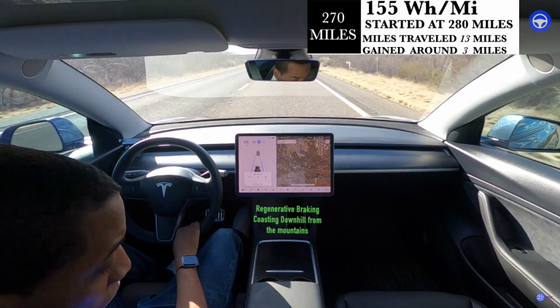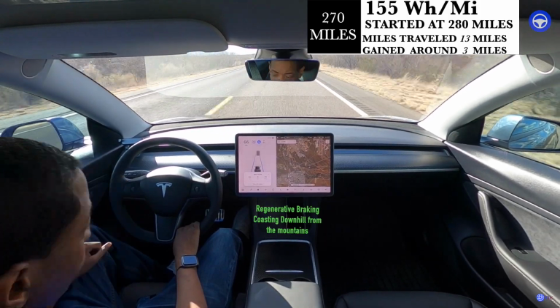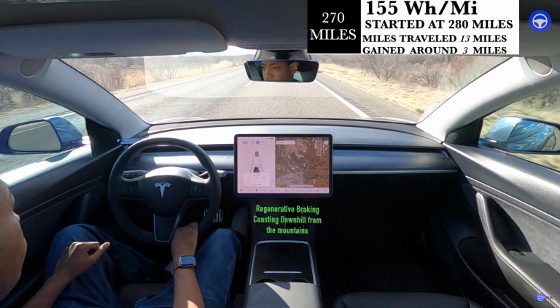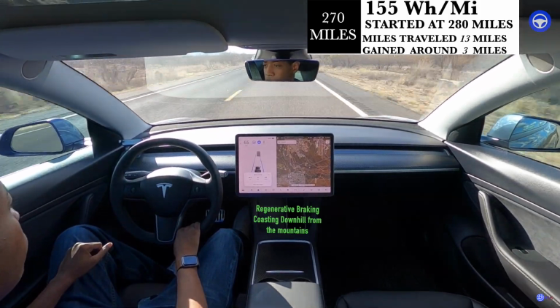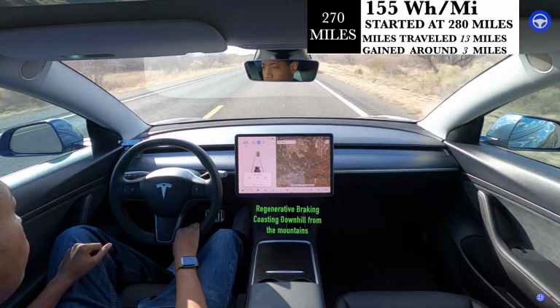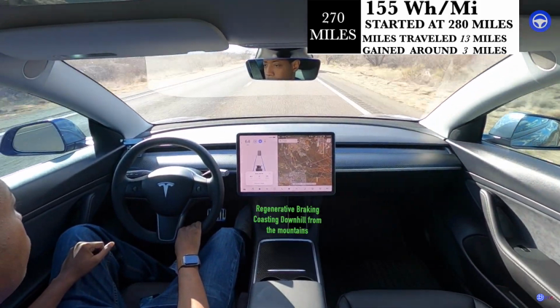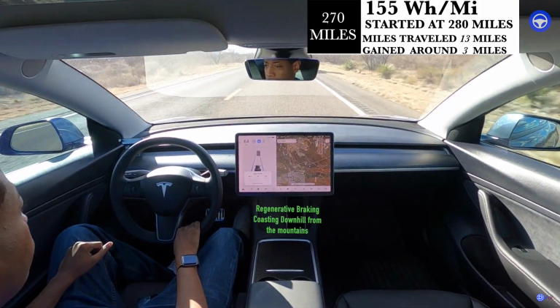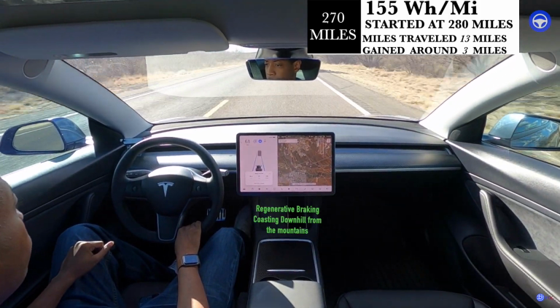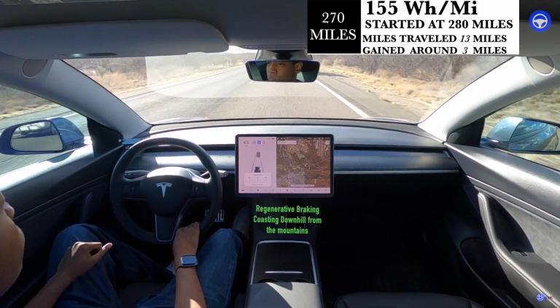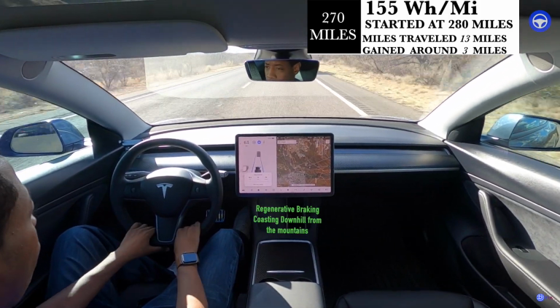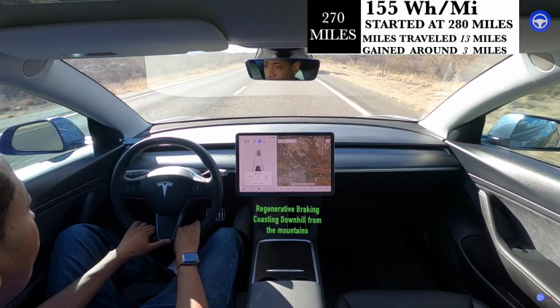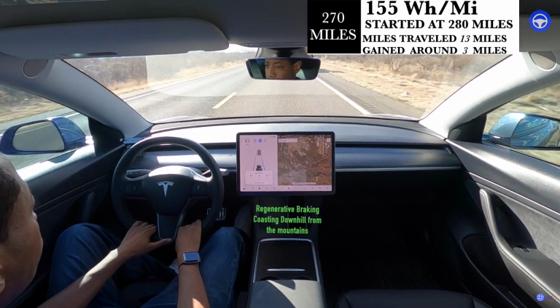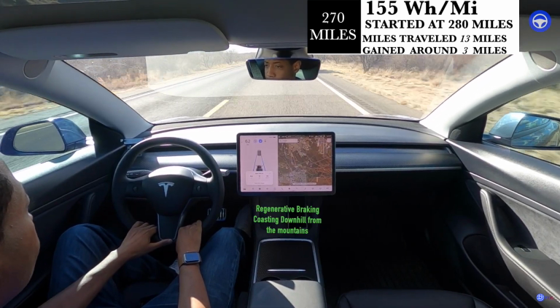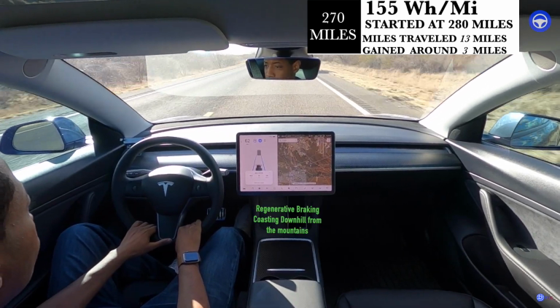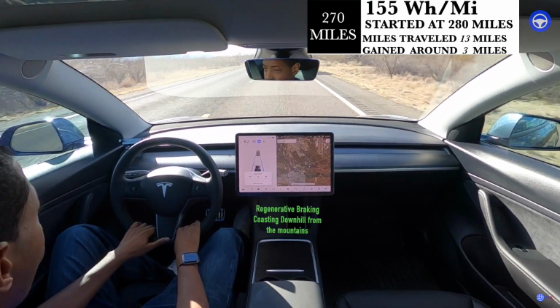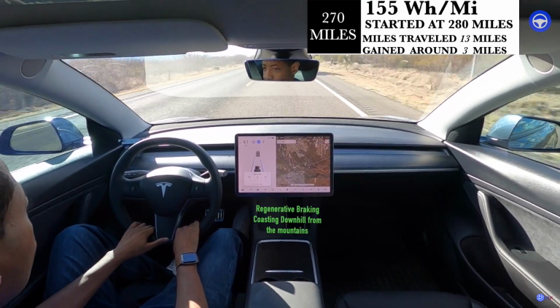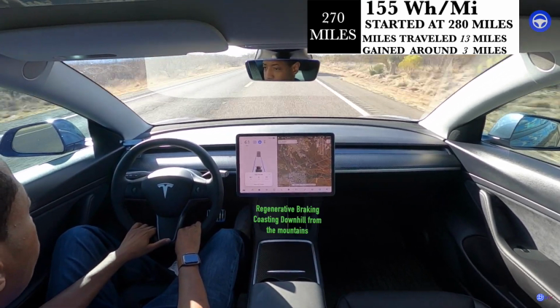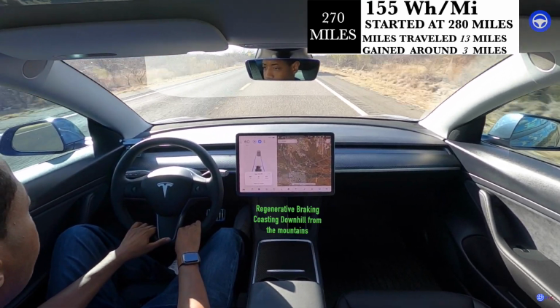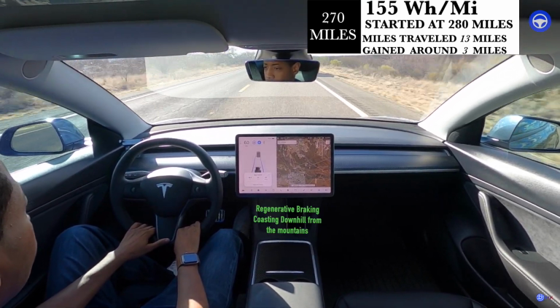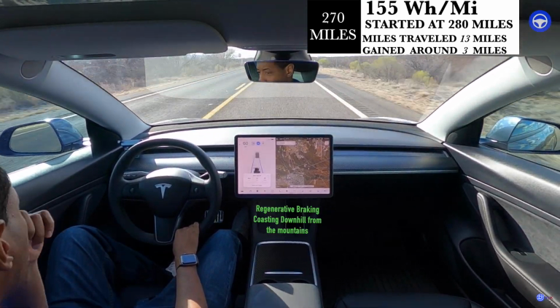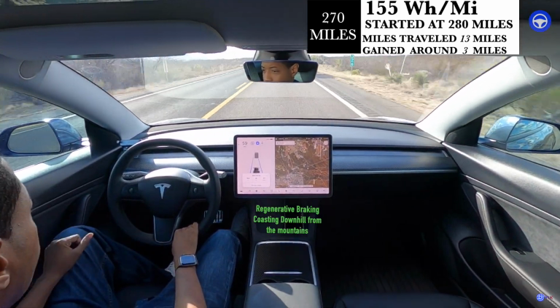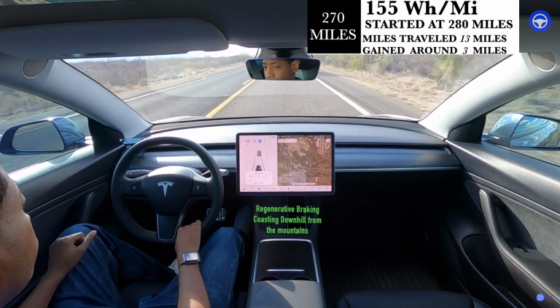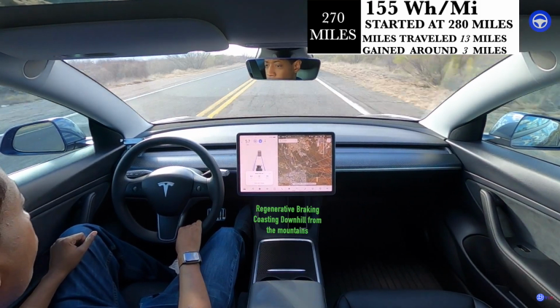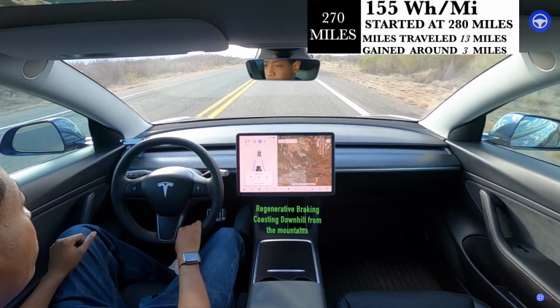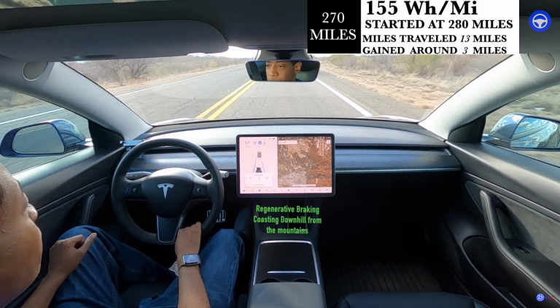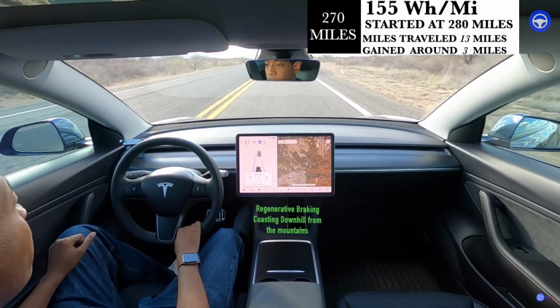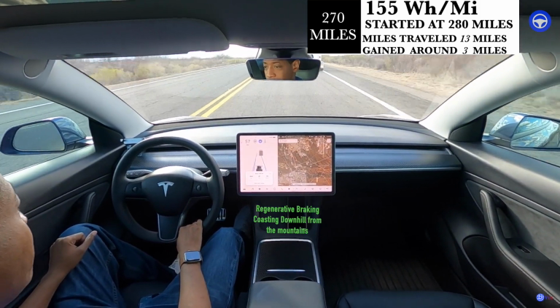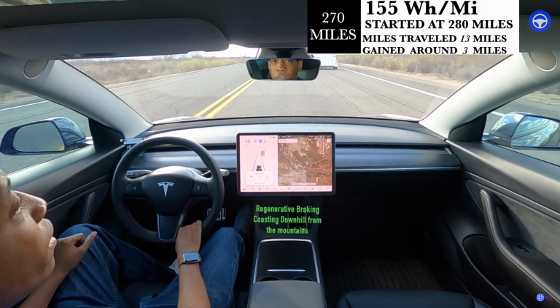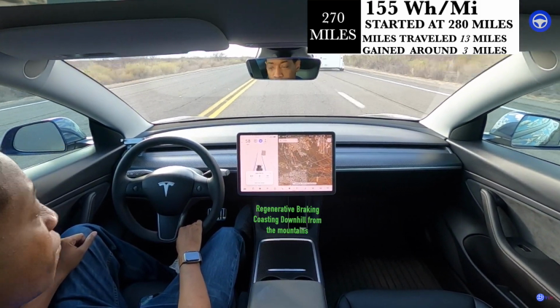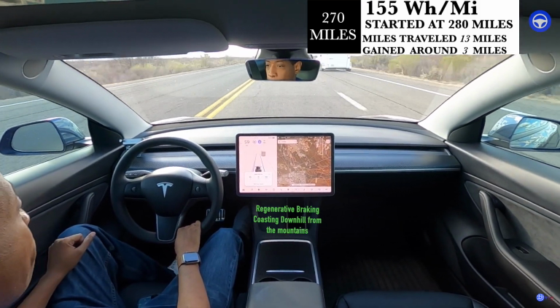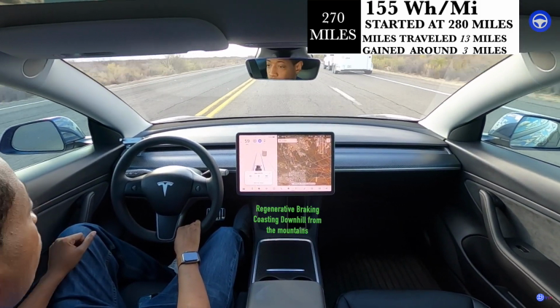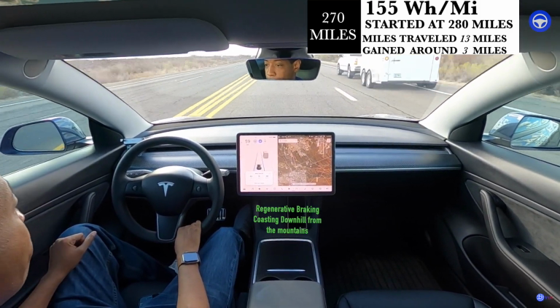We've gone 13 miles and from where we started I think it was 280 miles of range. So we actually gained about three miles of range at this point.